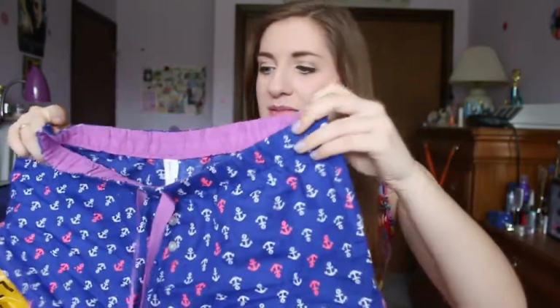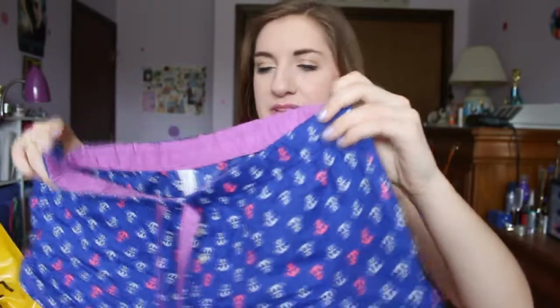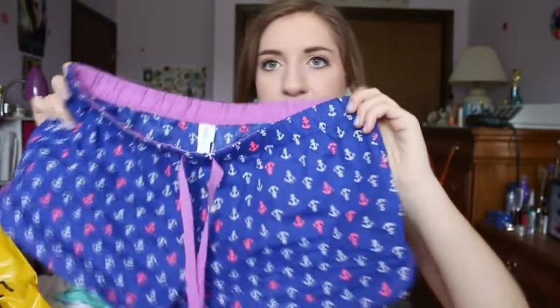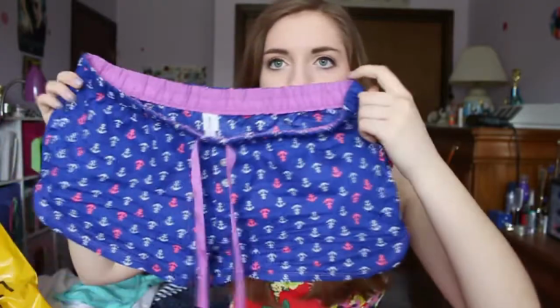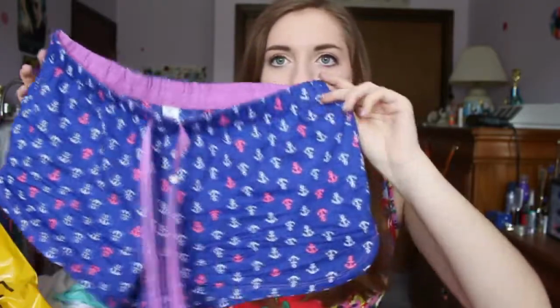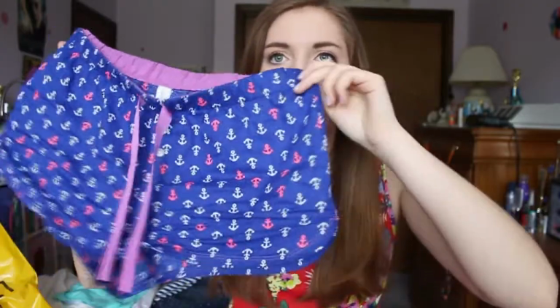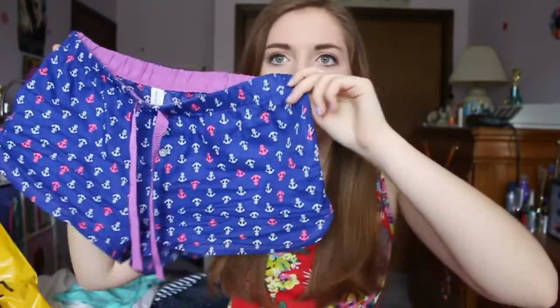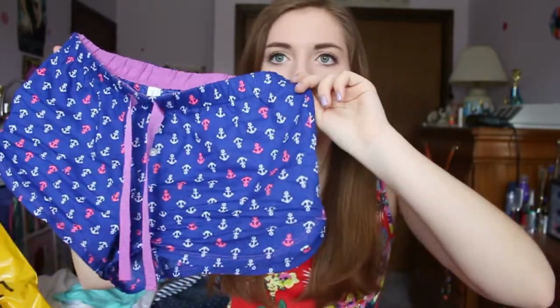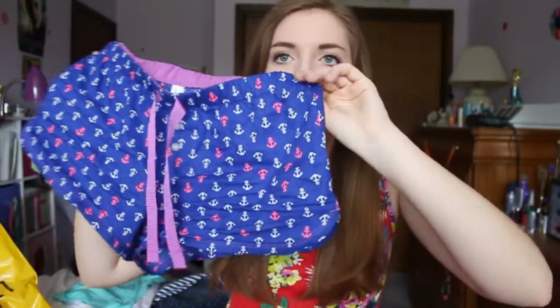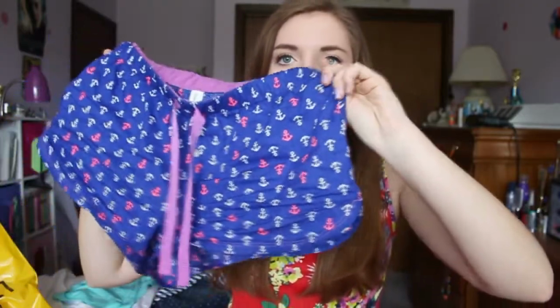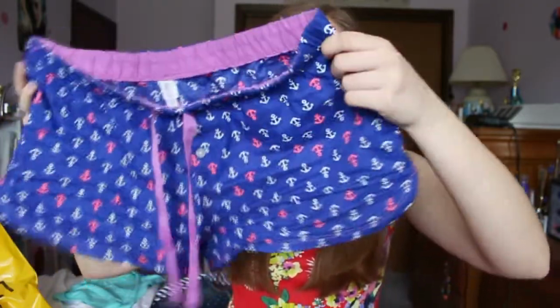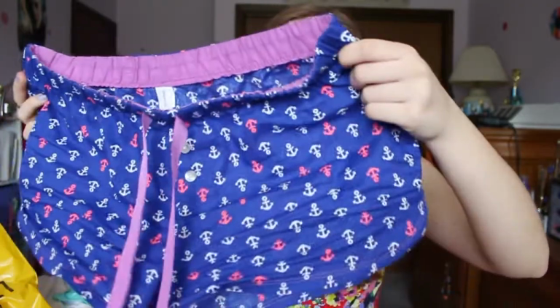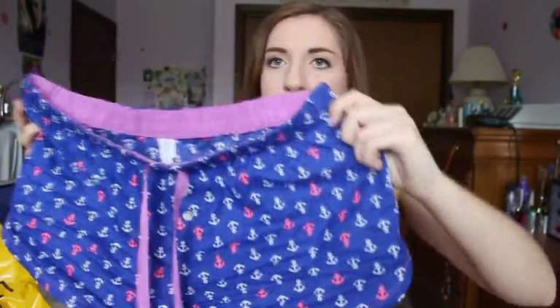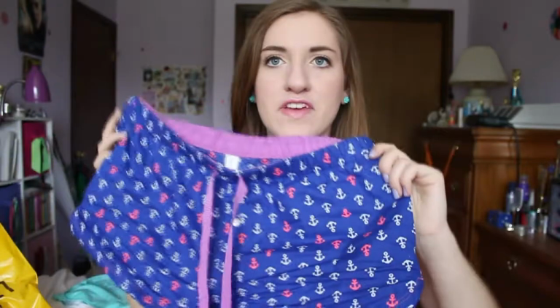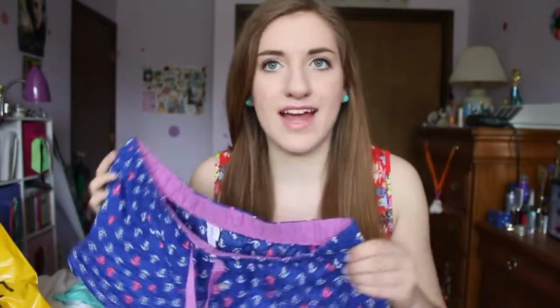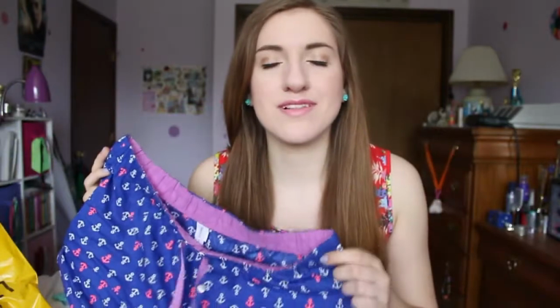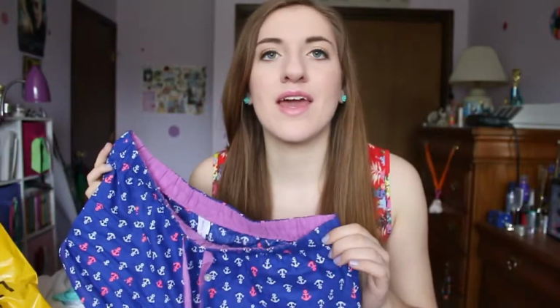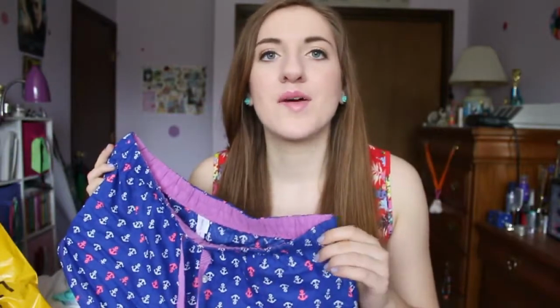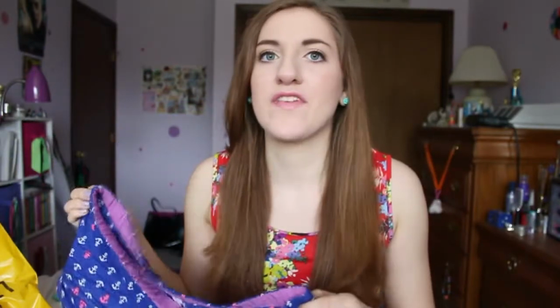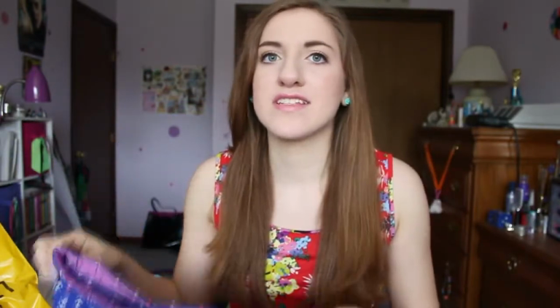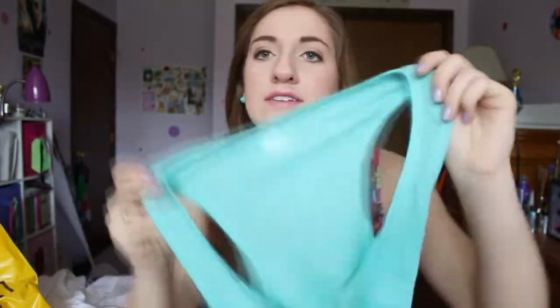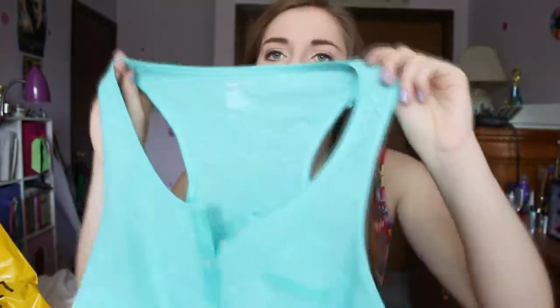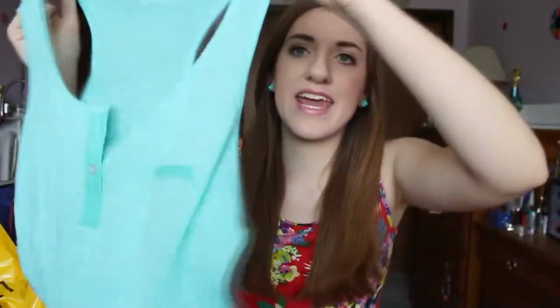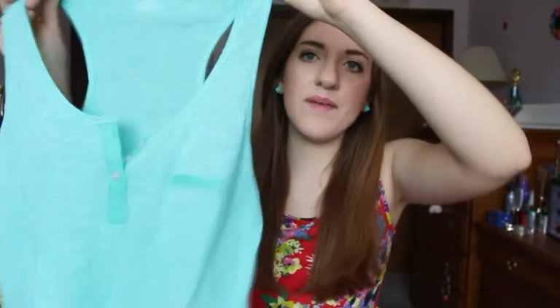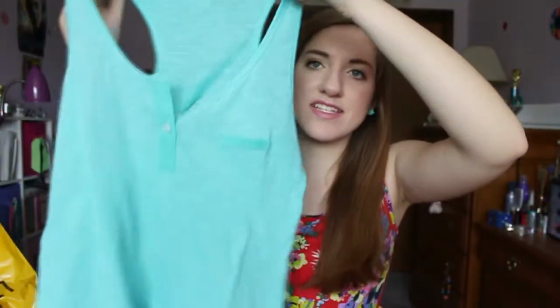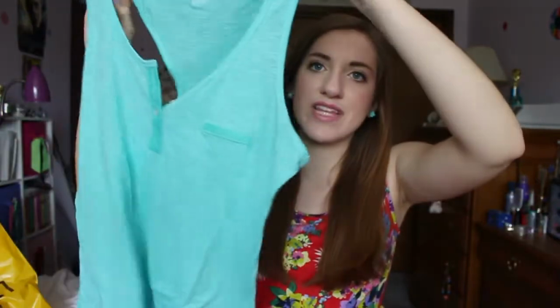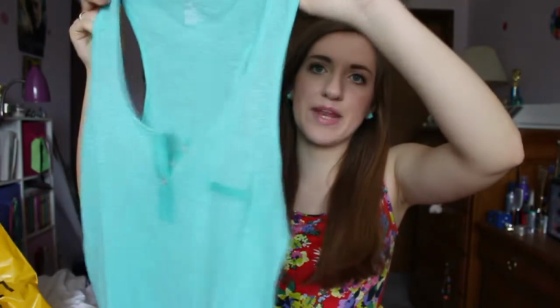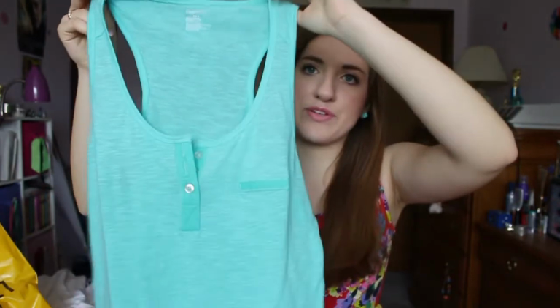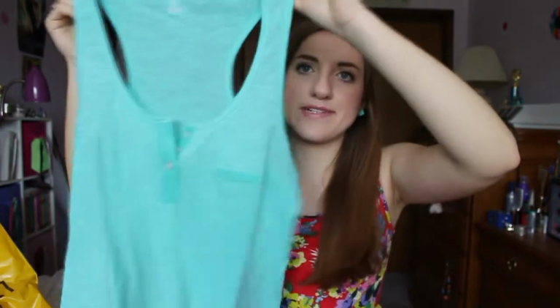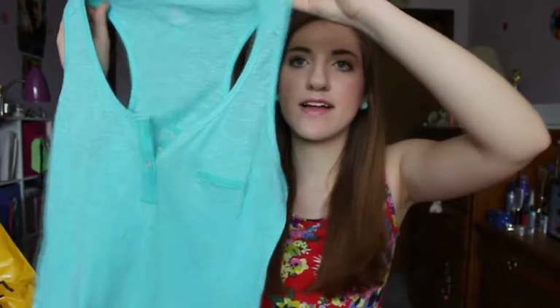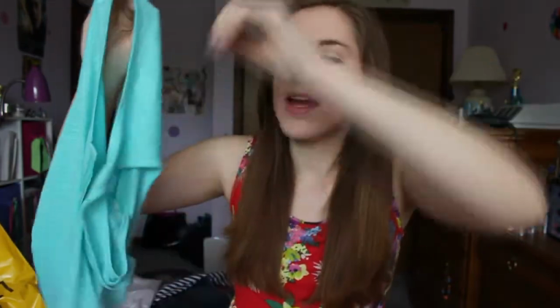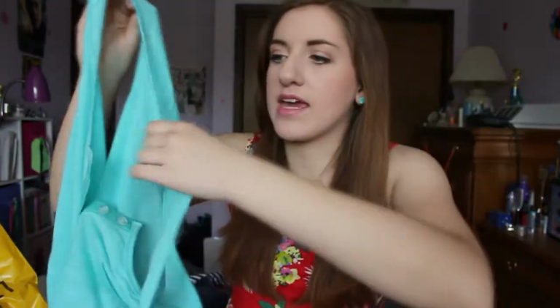Next thing that I got are these Anchor Pajama Shorts and I'm freaking in love with them. I've been wearing them like the whole week and I just think they're adorable. They're absolutely perfect. I also got this tank top and it is just a really light blue teal-y color, once again really basic.